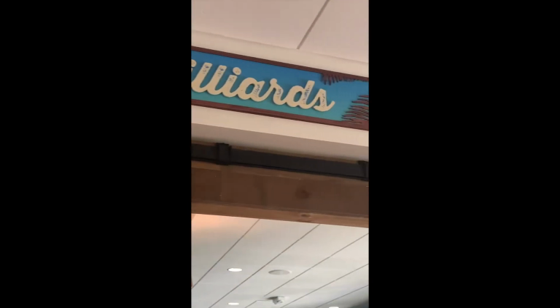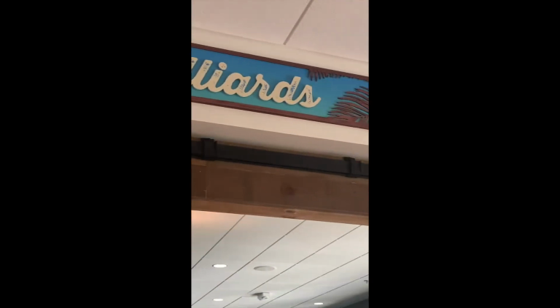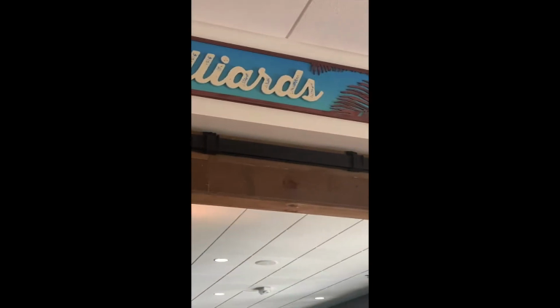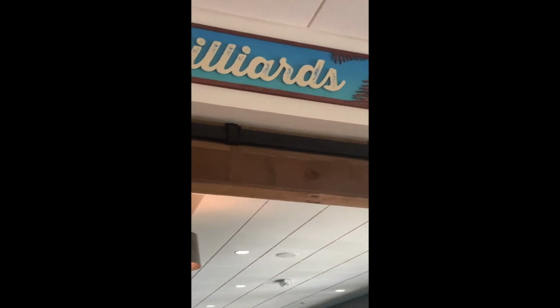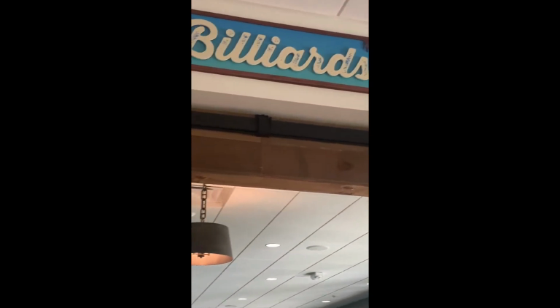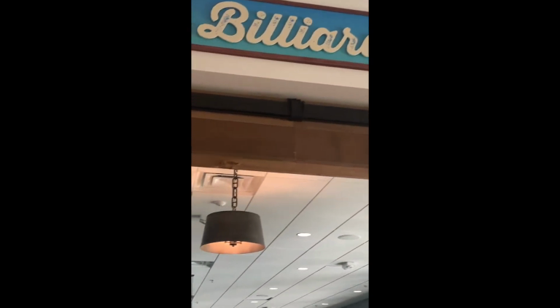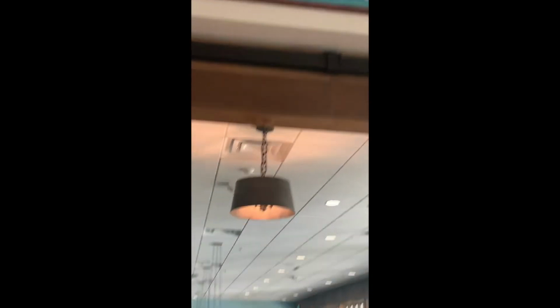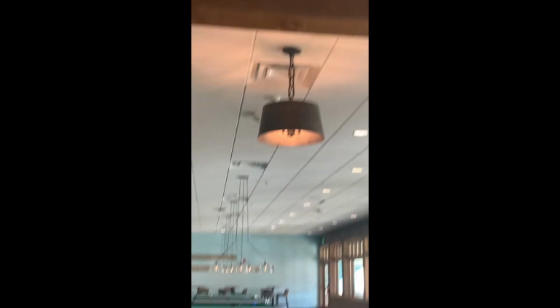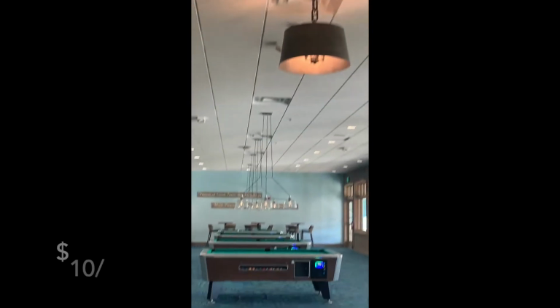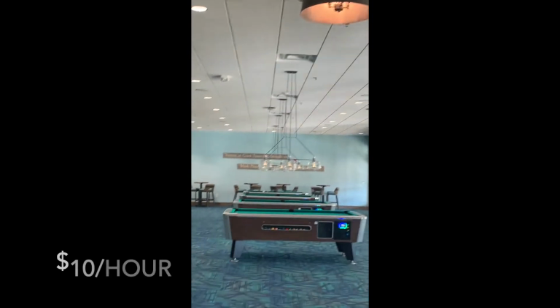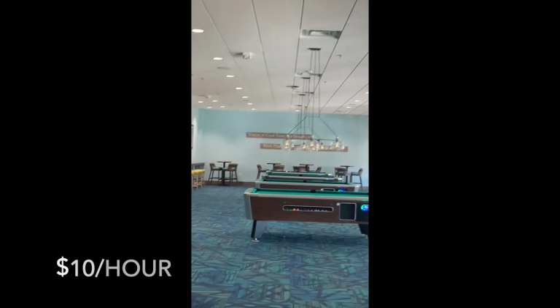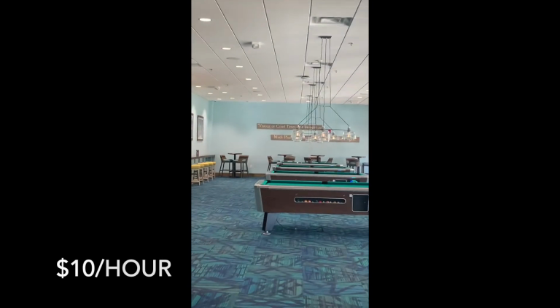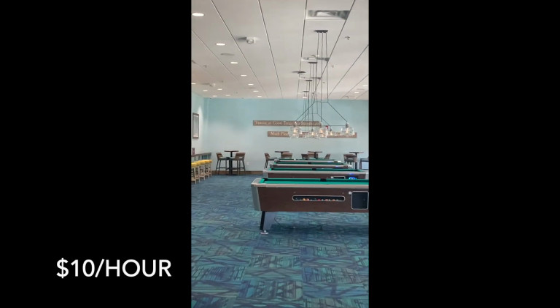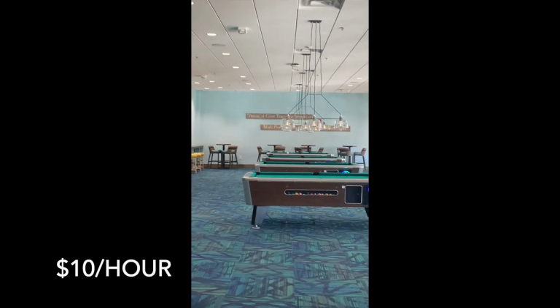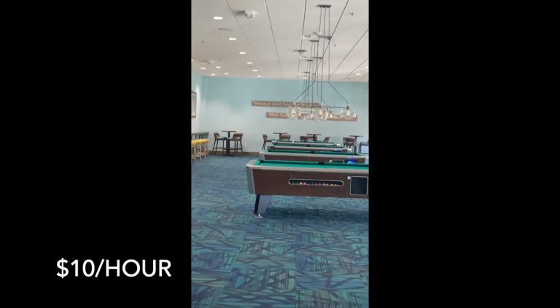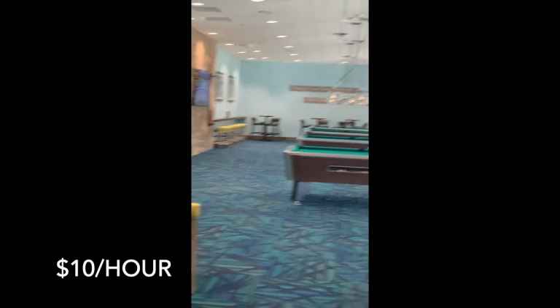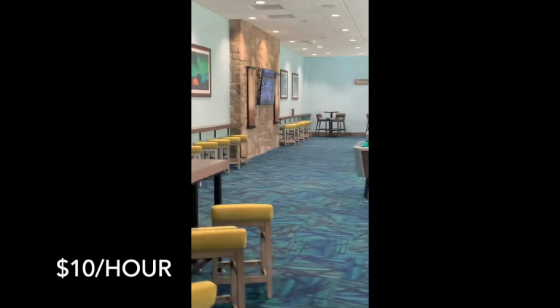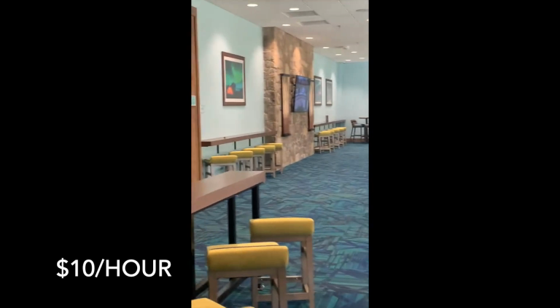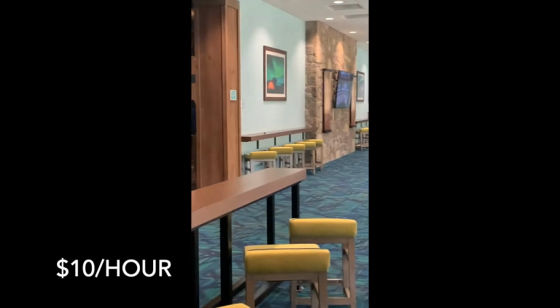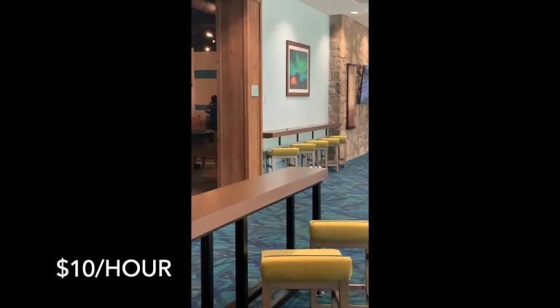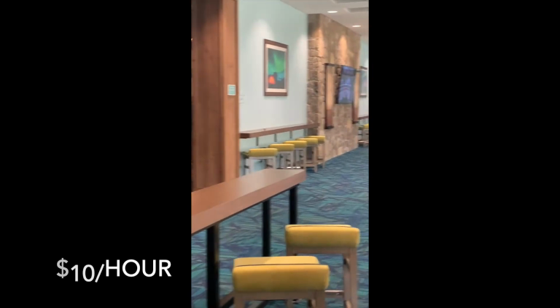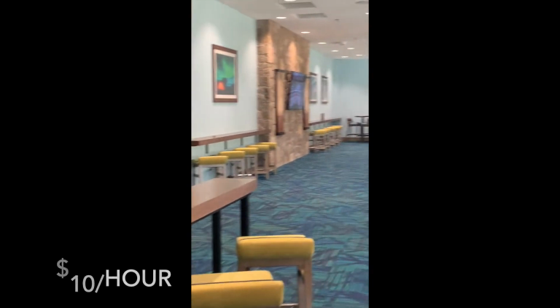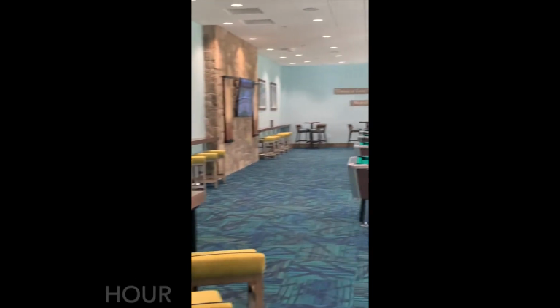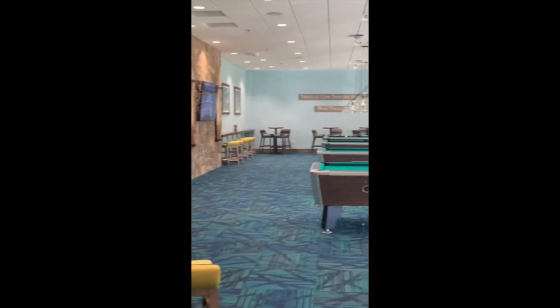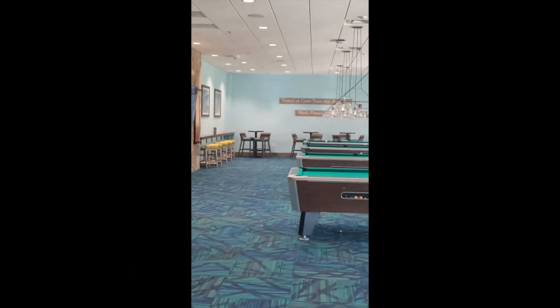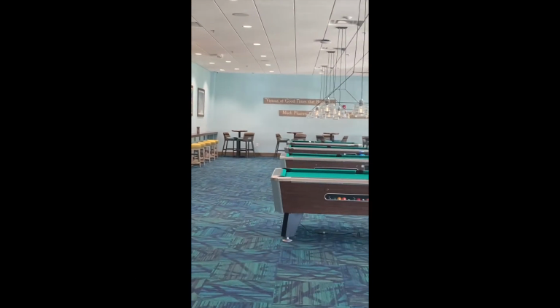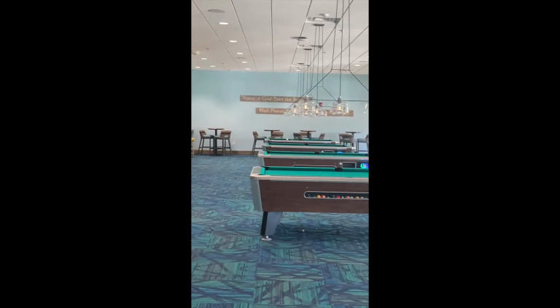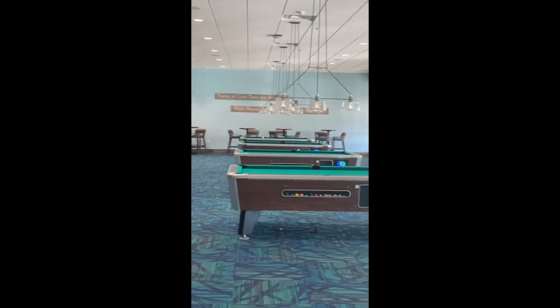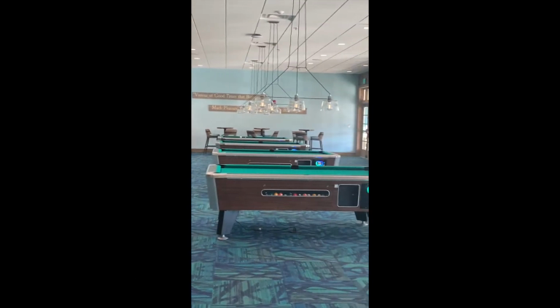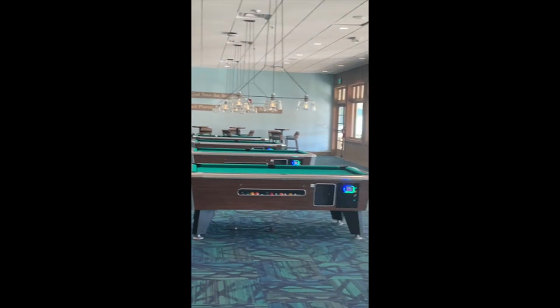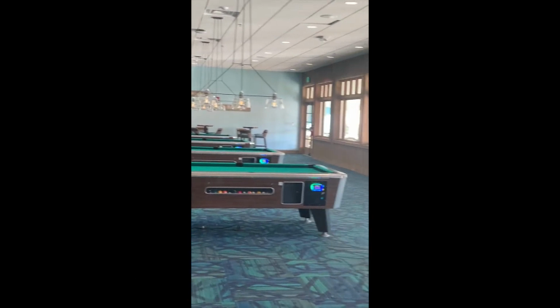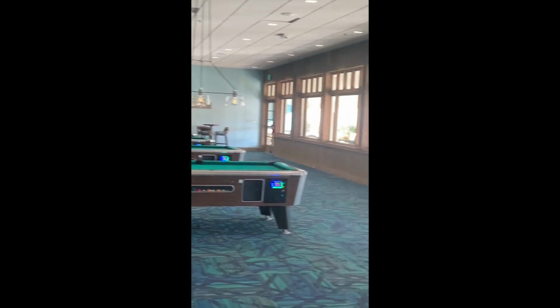Here's the pool room. Nobody playing pool, but they've got nice pool tables — four of them.